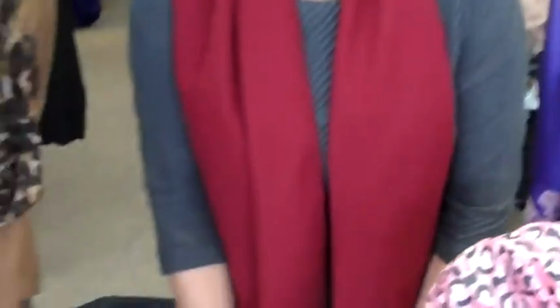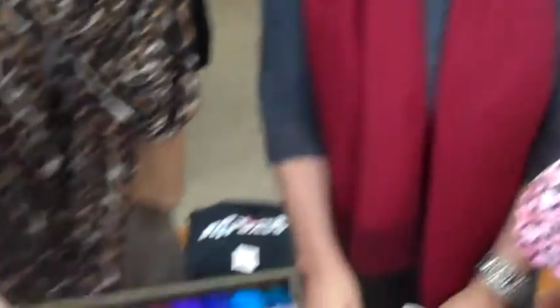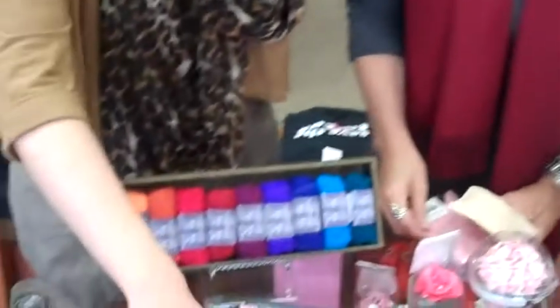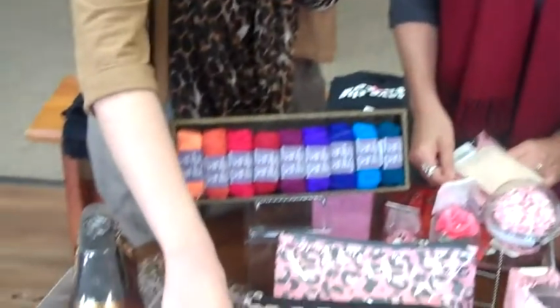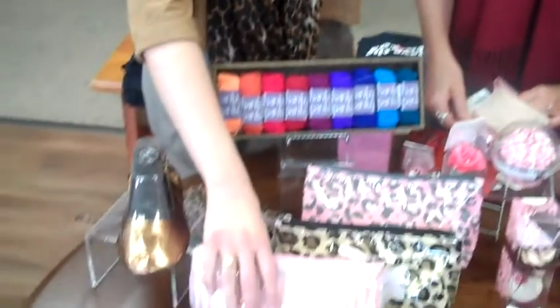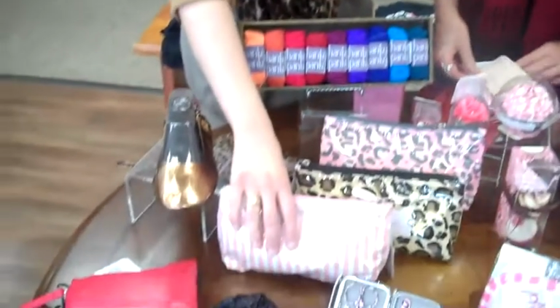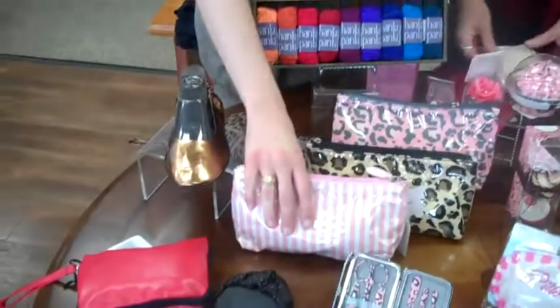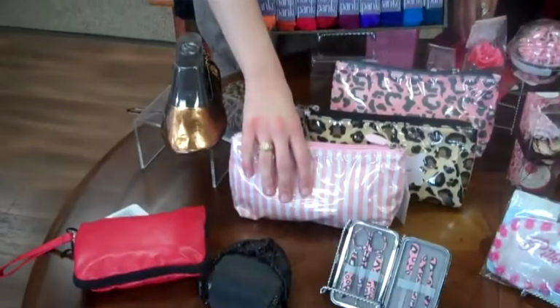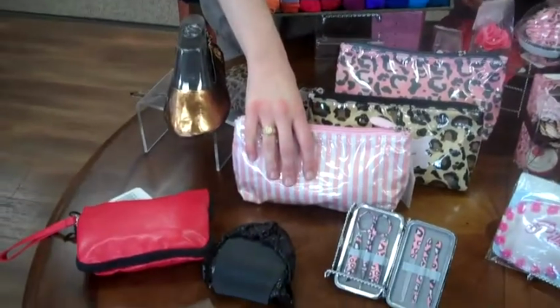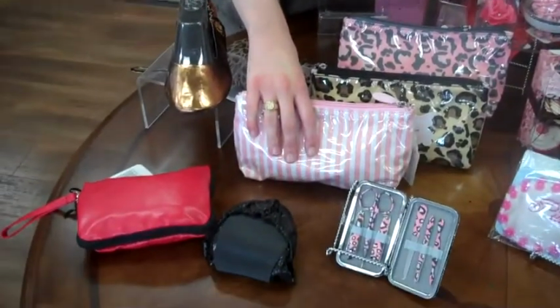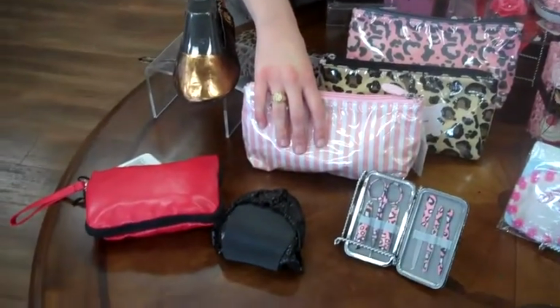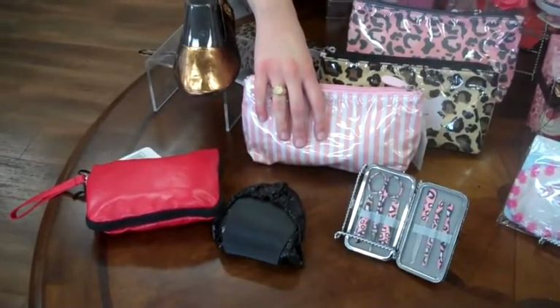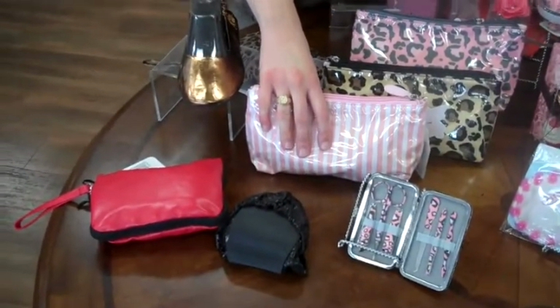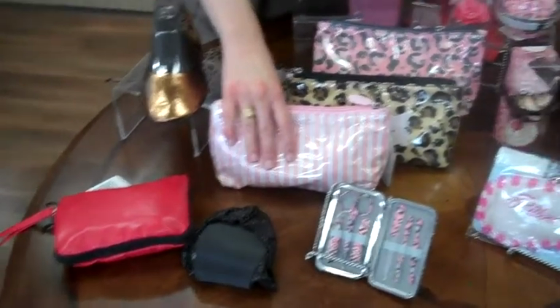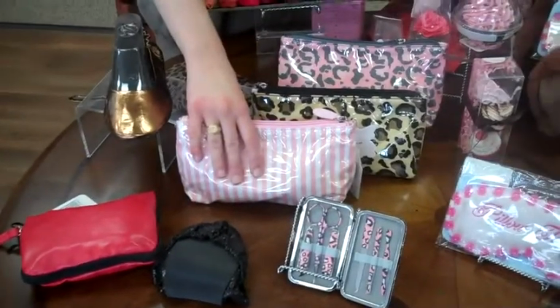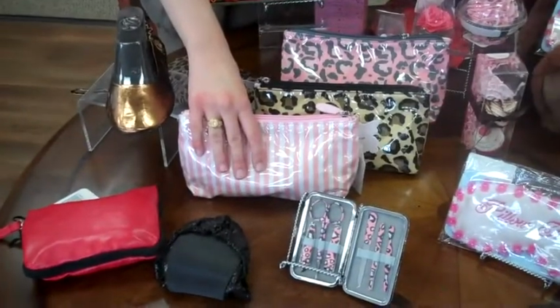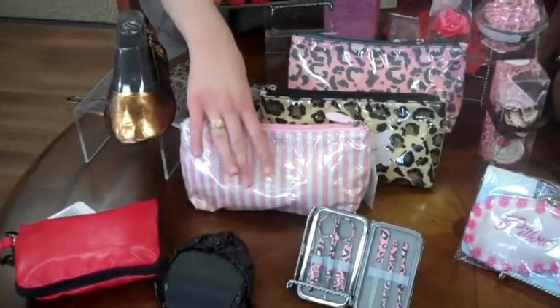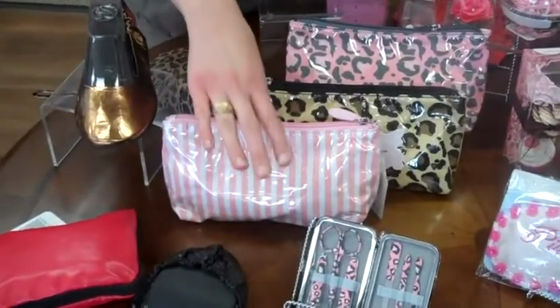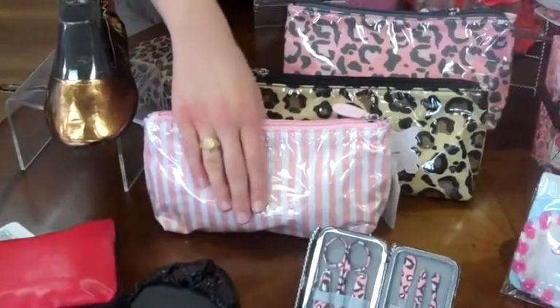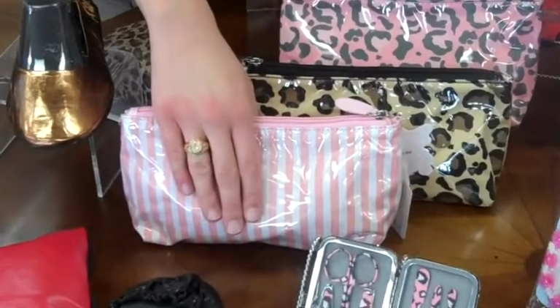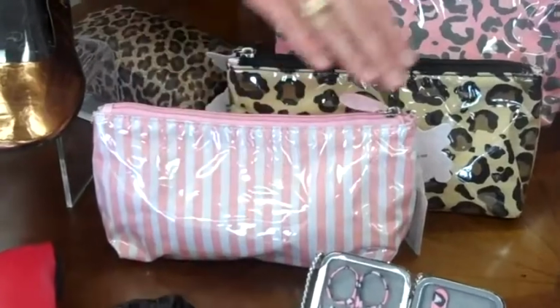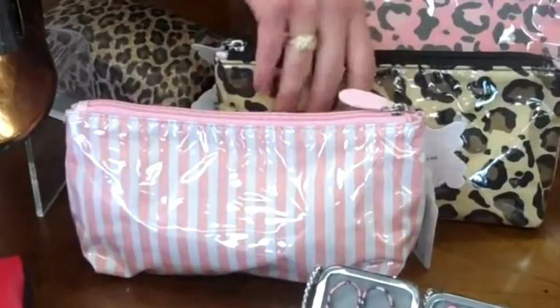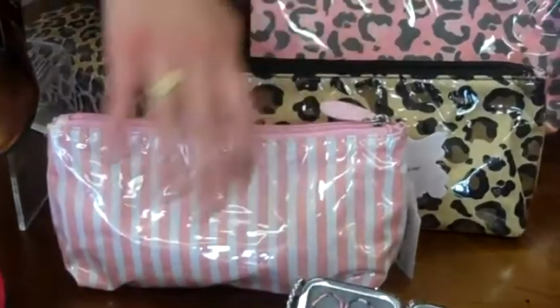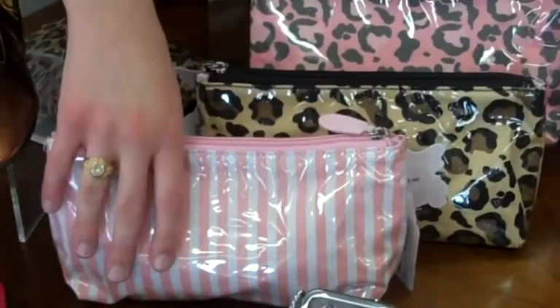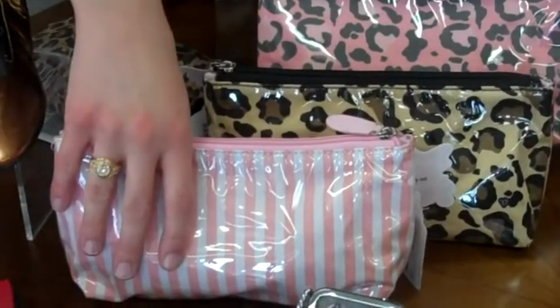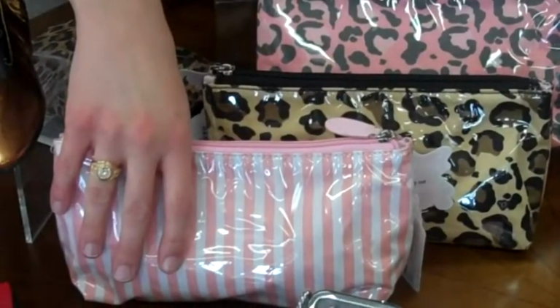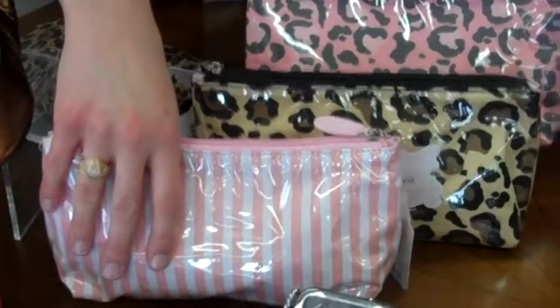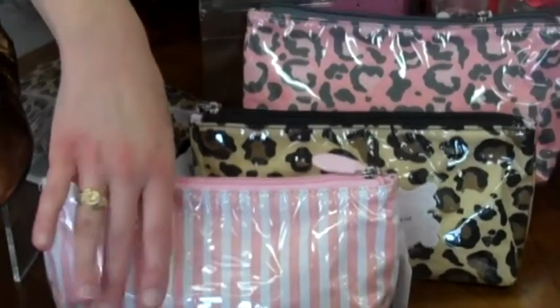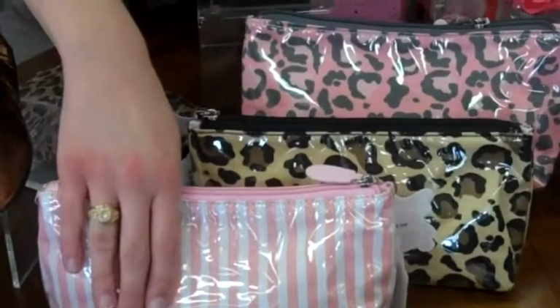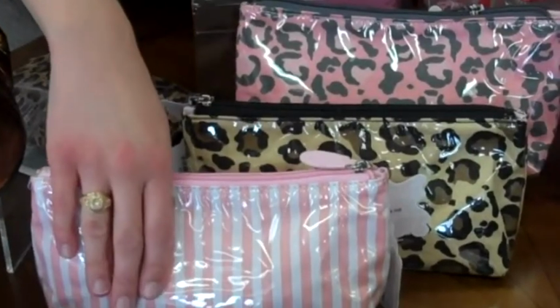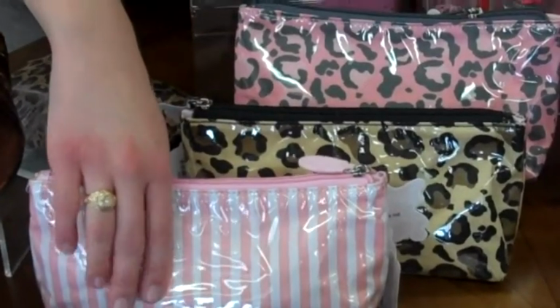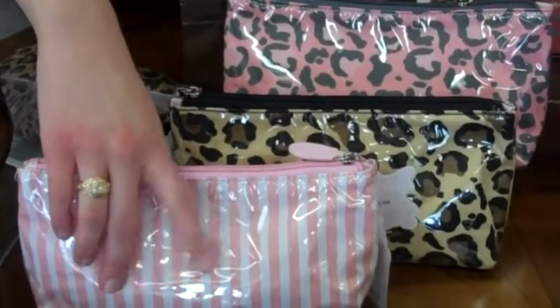Then we've got these great cosmetic bags for every makeup lover in your life. I think we all can say we love our makeup. They come in all different prints and they're plastic on the outside, so they hold up well if you get any makeup spills inside of them.